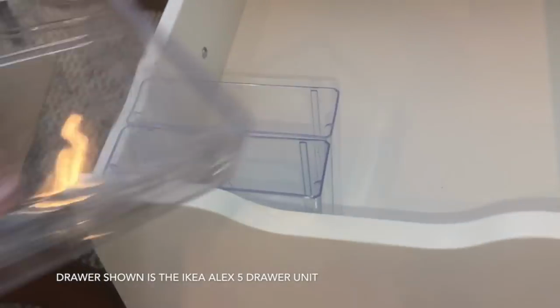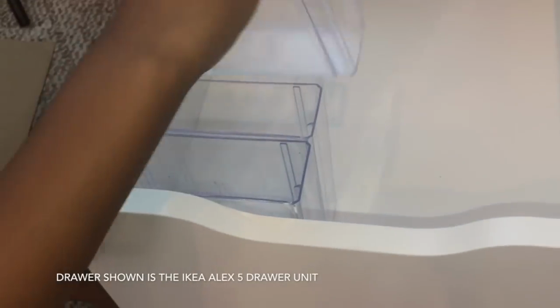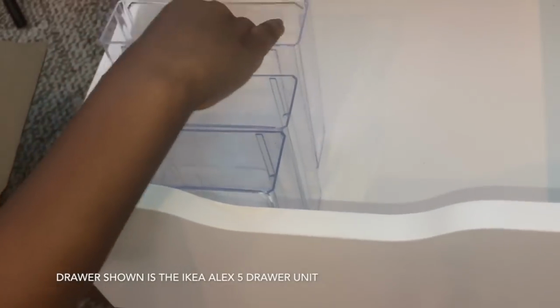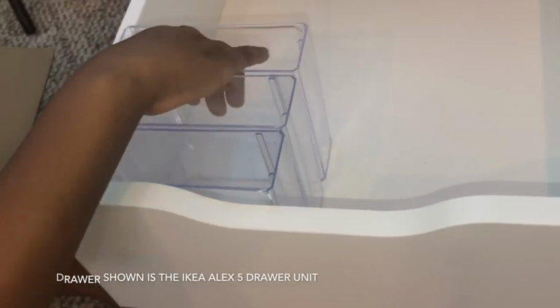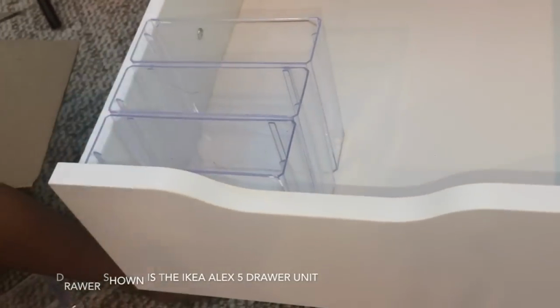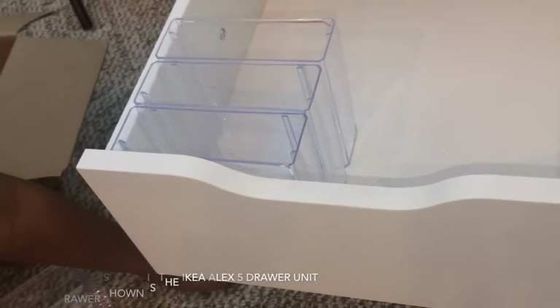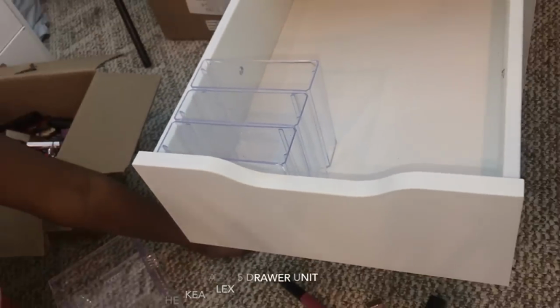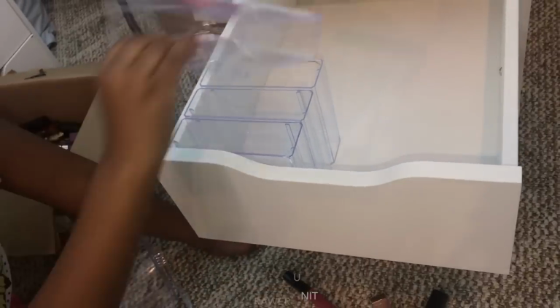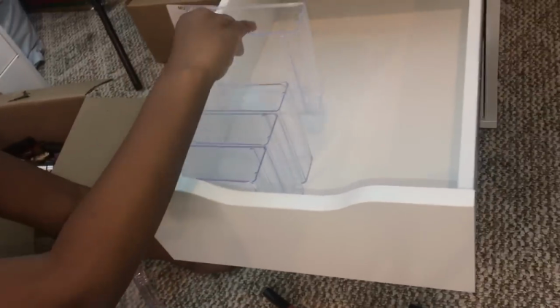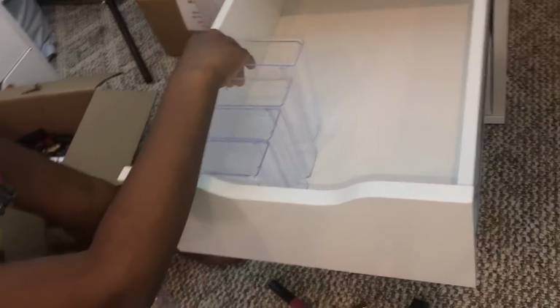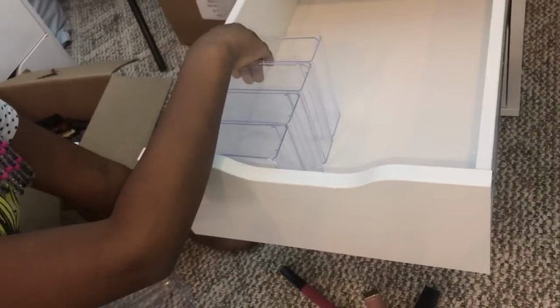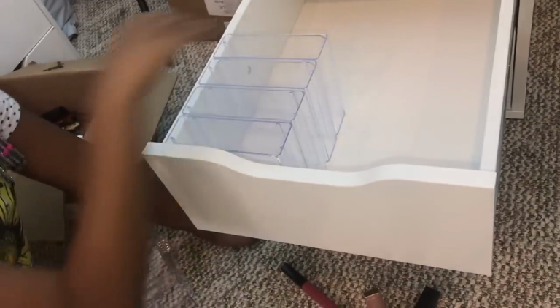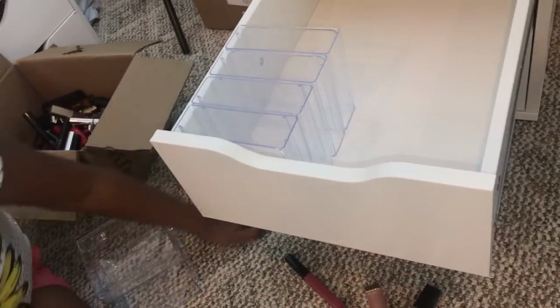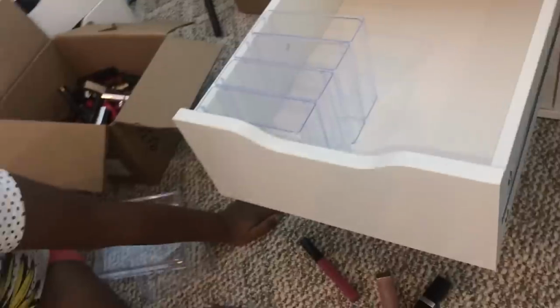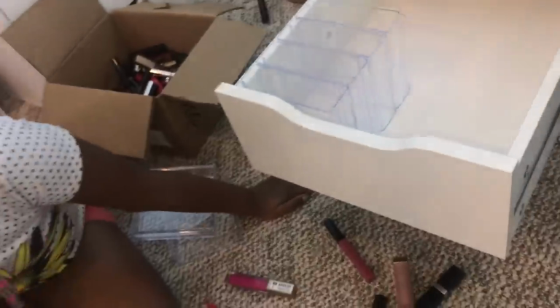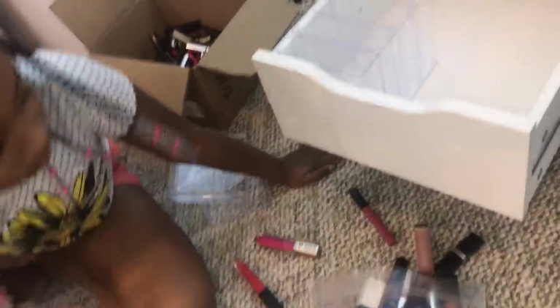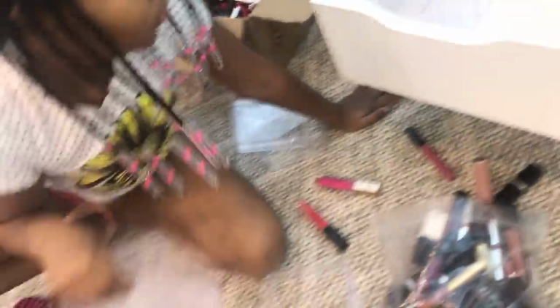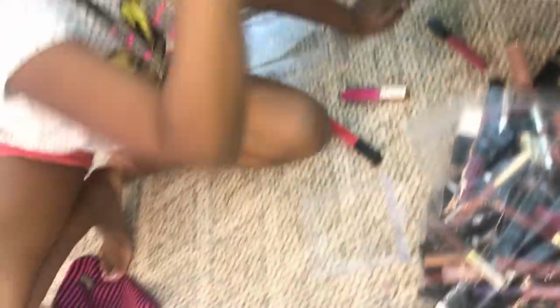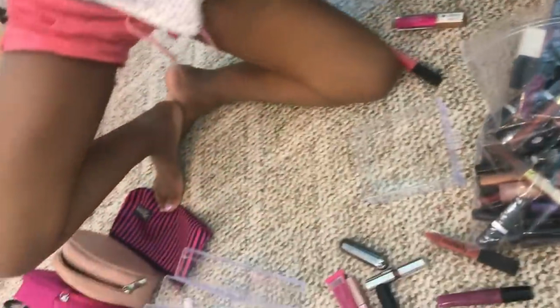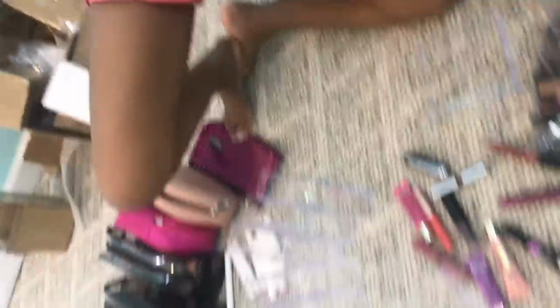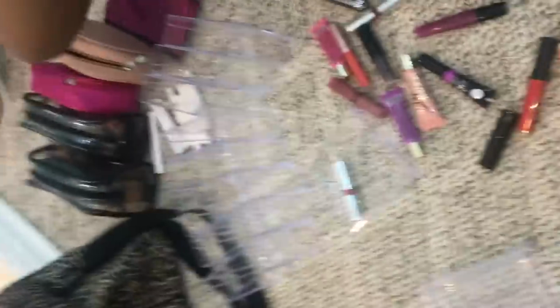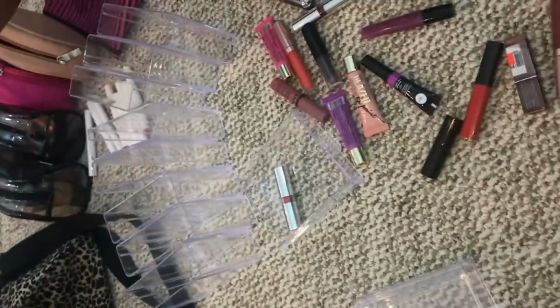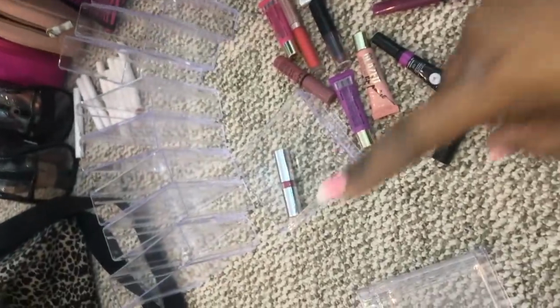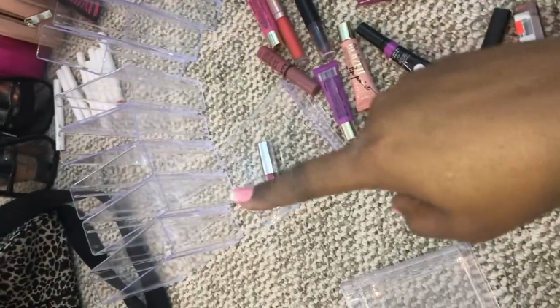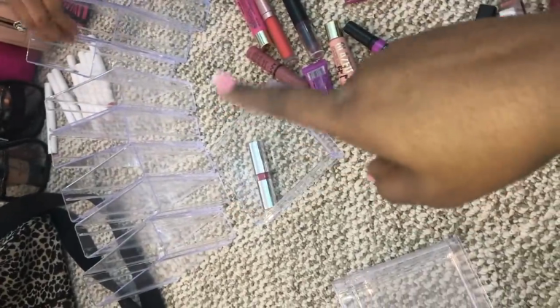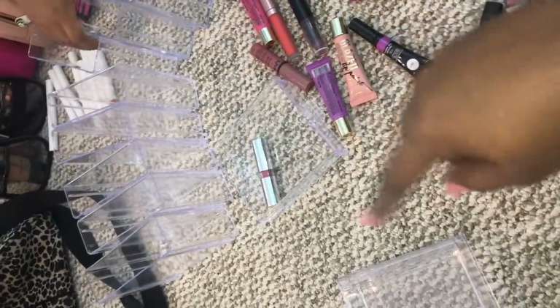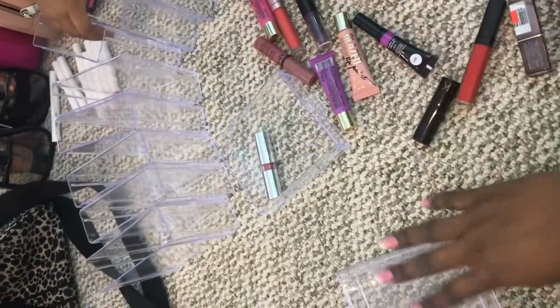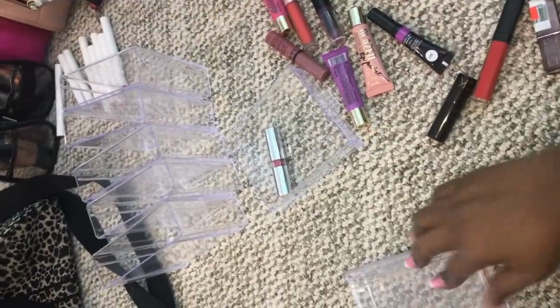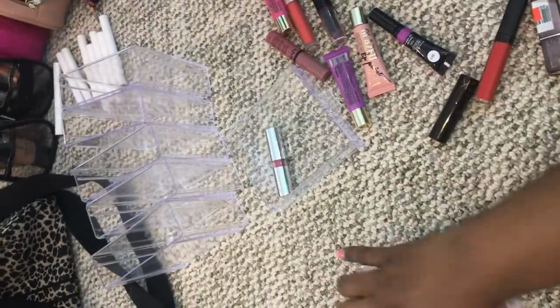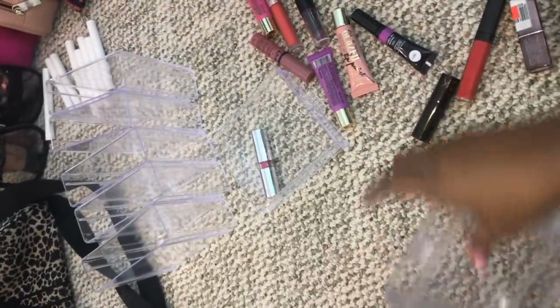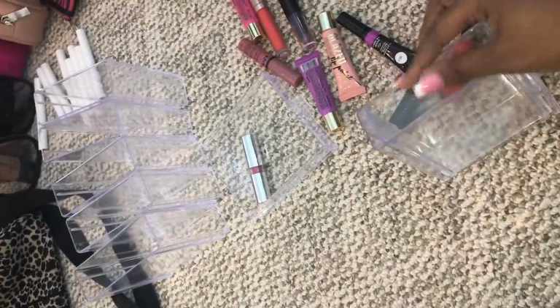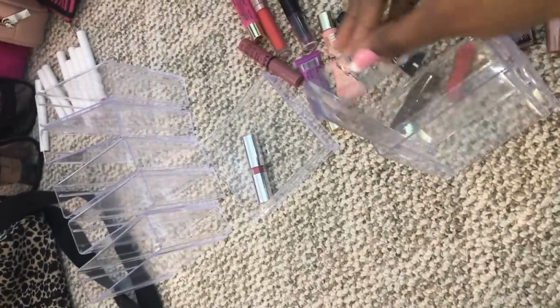It's just so simple — I can't believe it took me this long to figure this out. I had these drawers forever and I was about to throw them out until a light bulb went off.